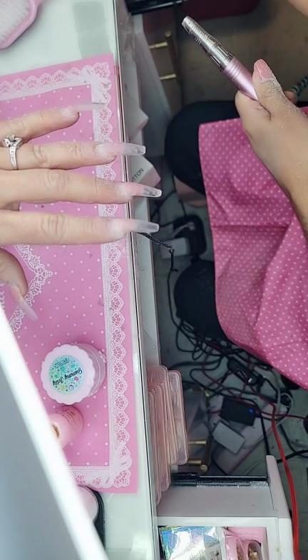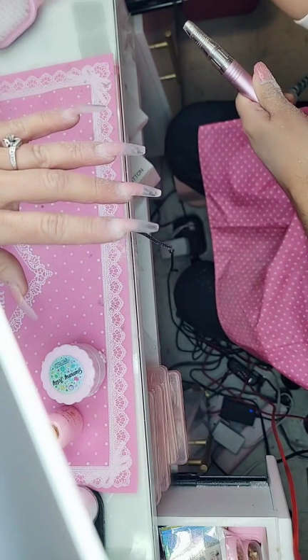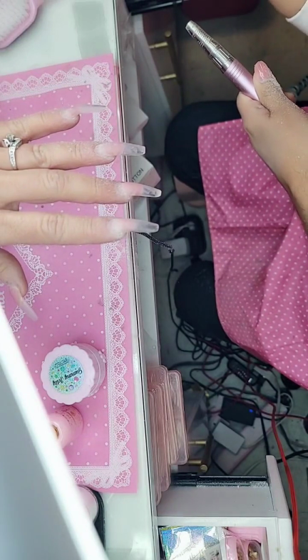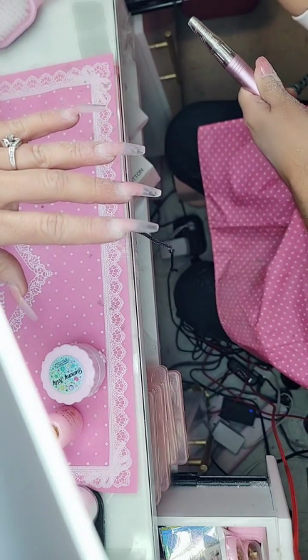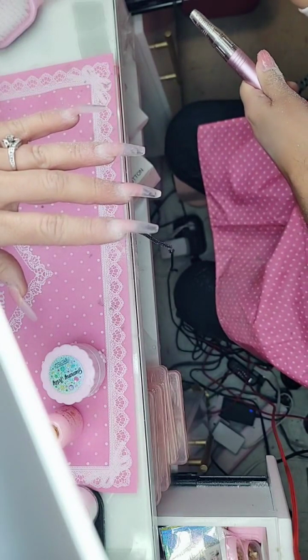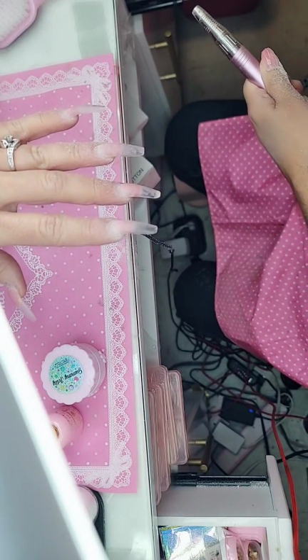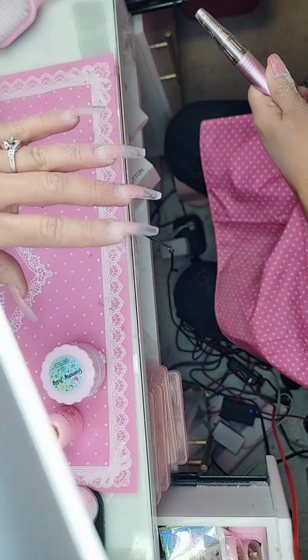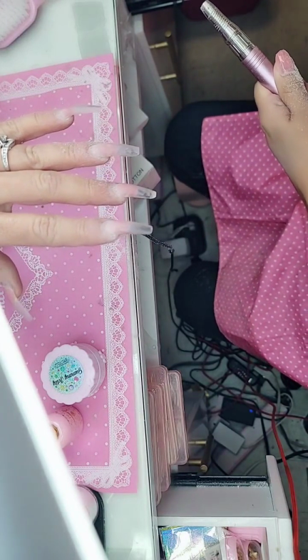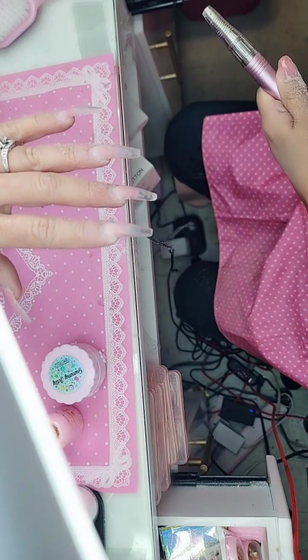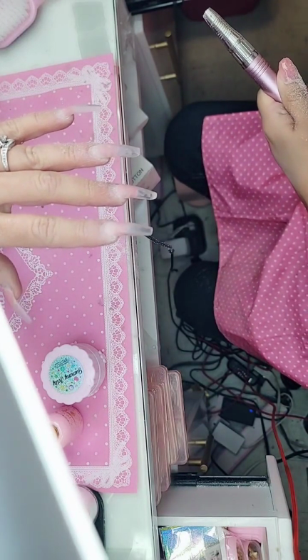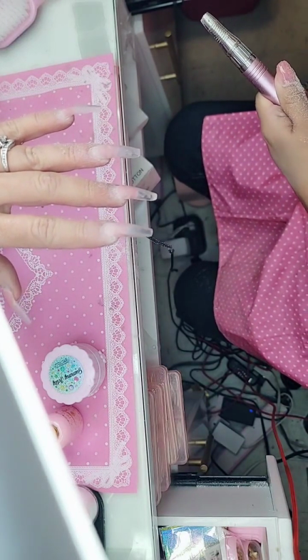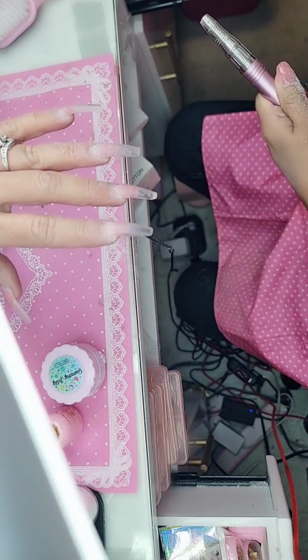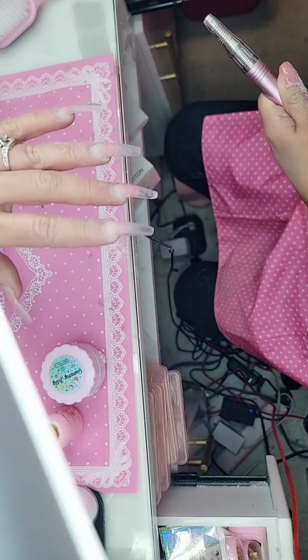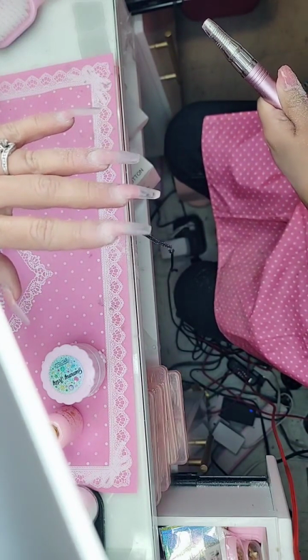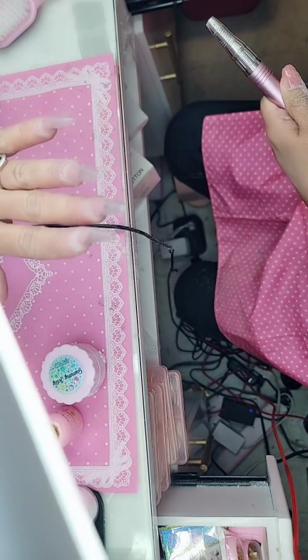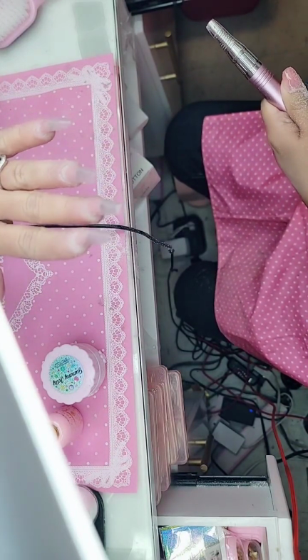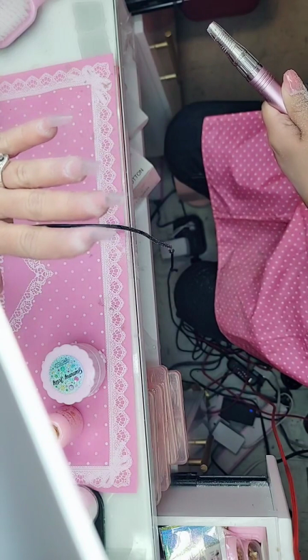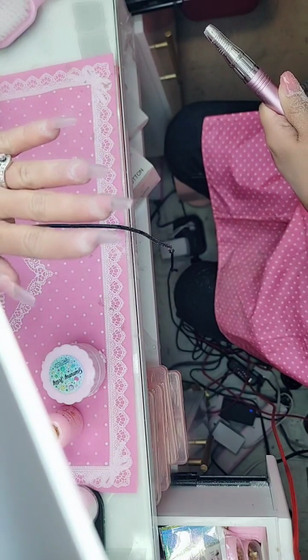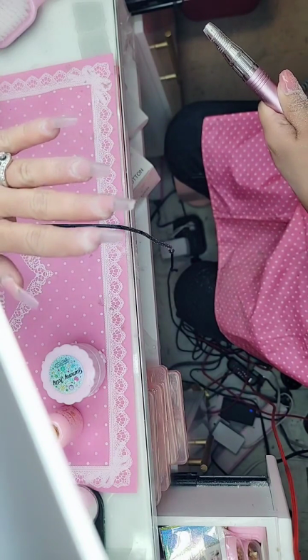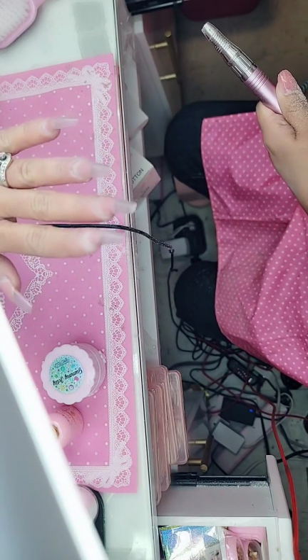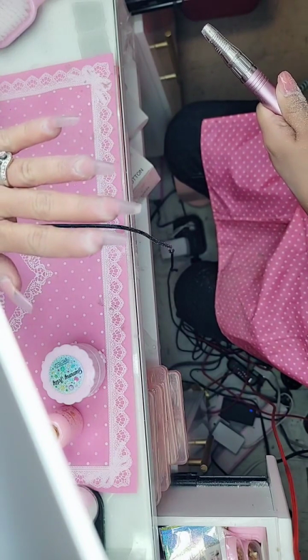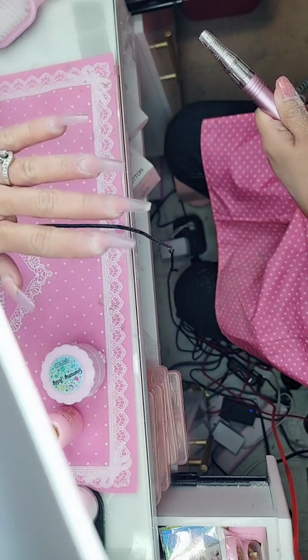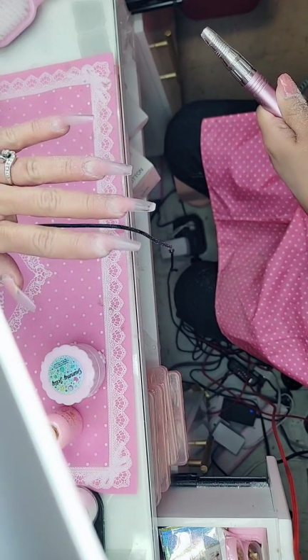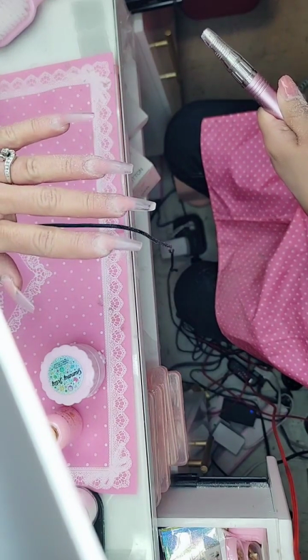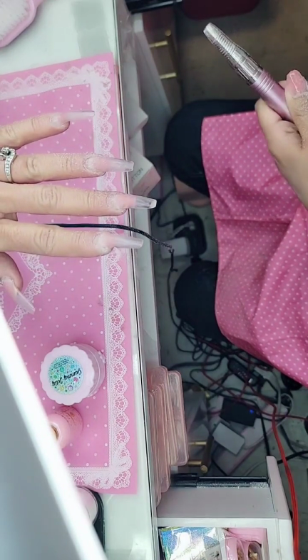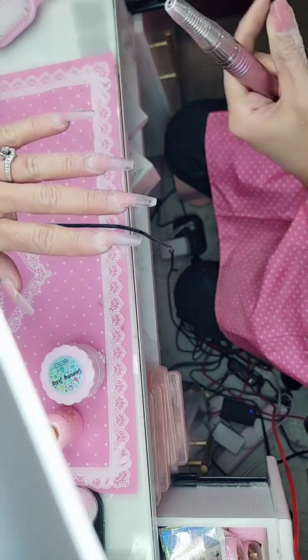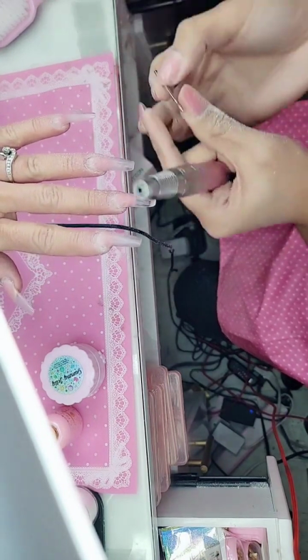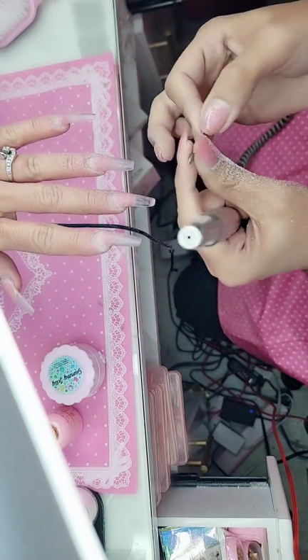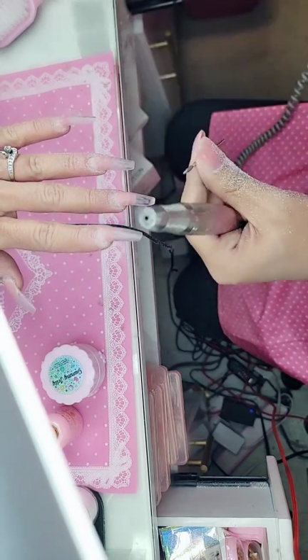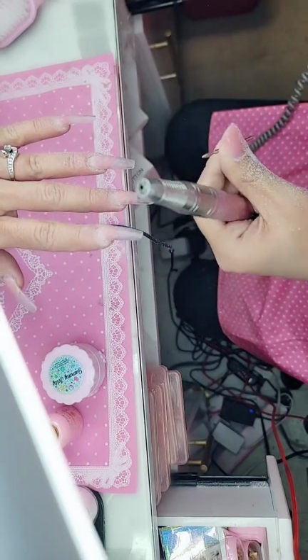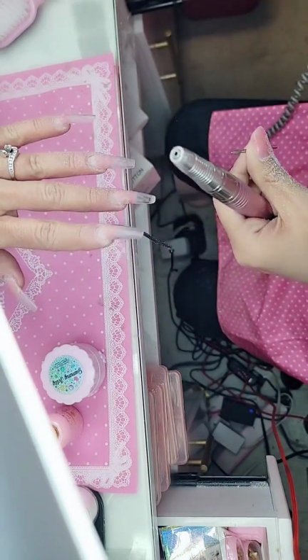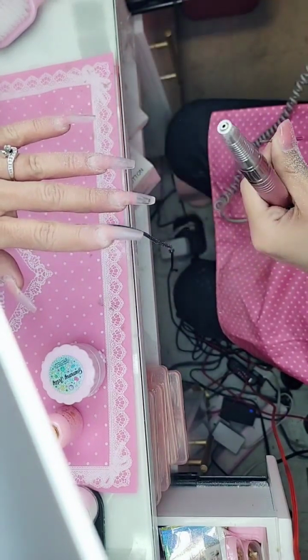We're going to use the Russian manicure drill bit set to begin to prep the phalanges. I'm going to go in first with the flame-shaped bits.